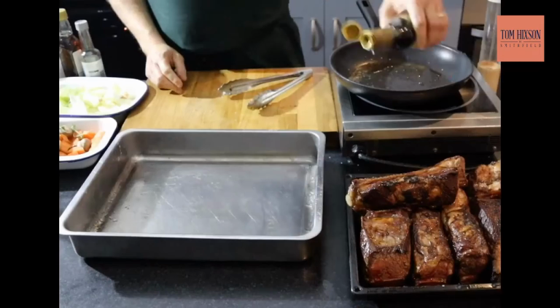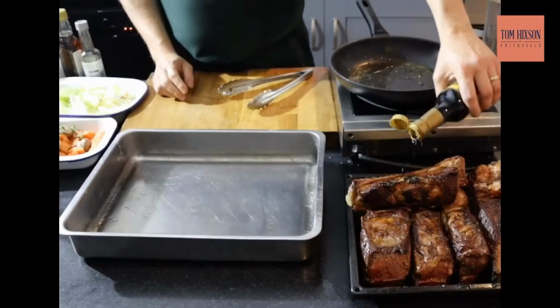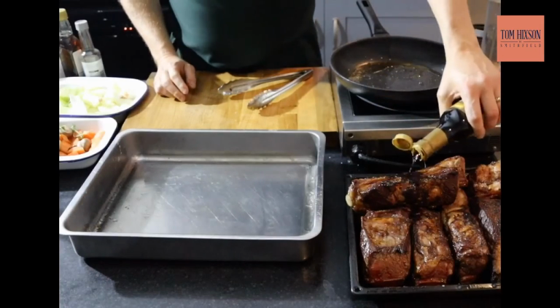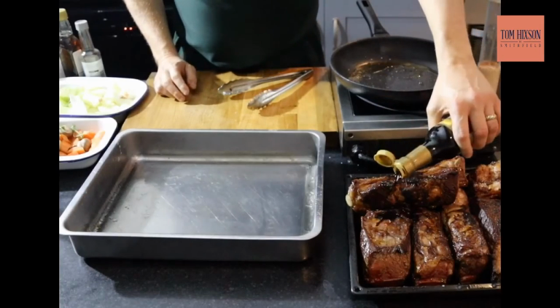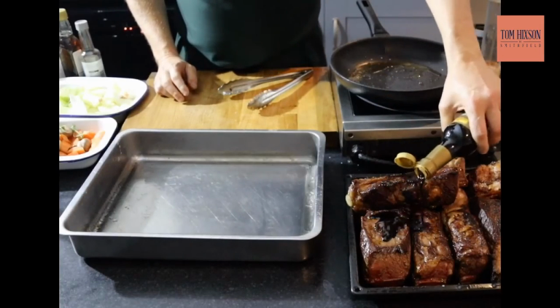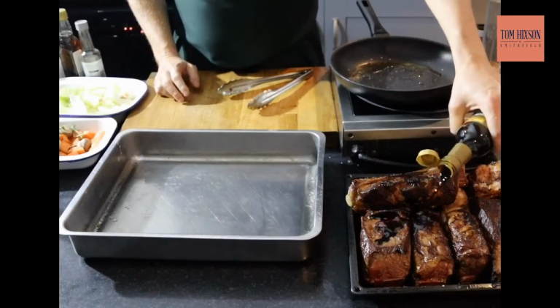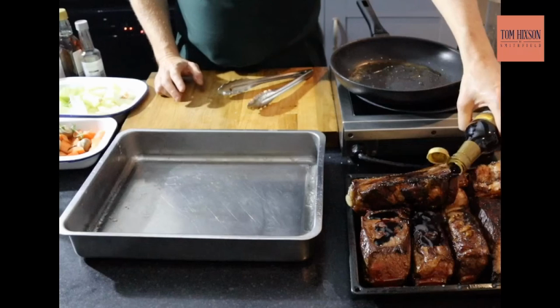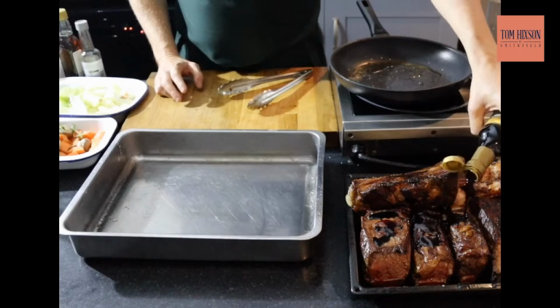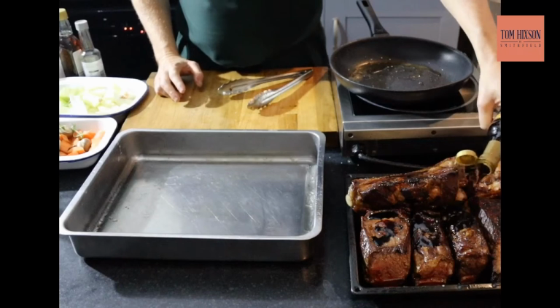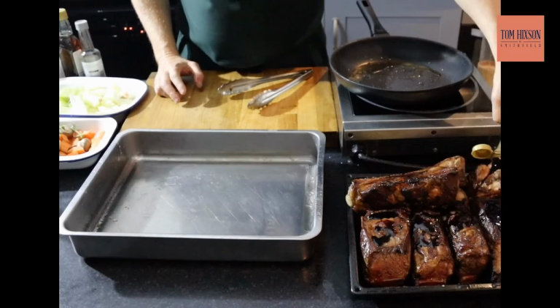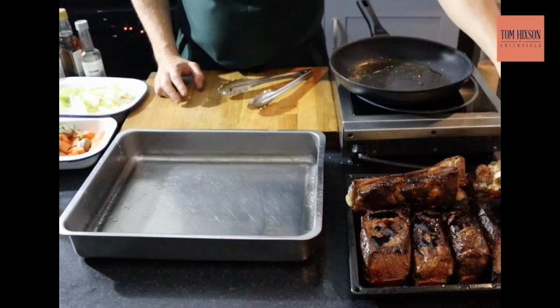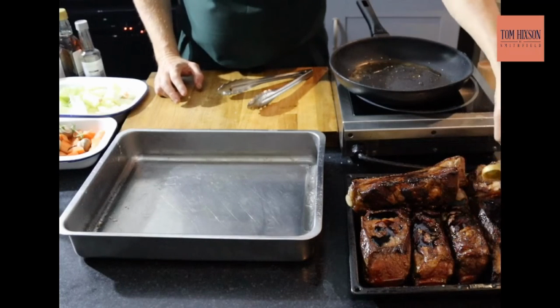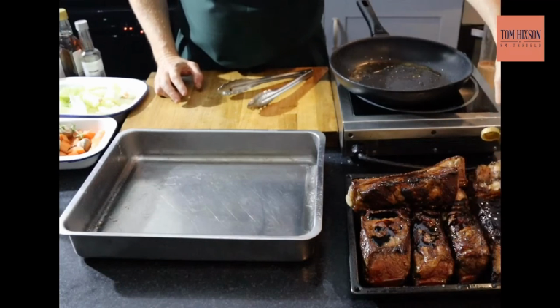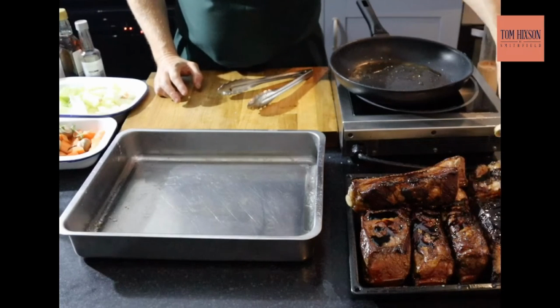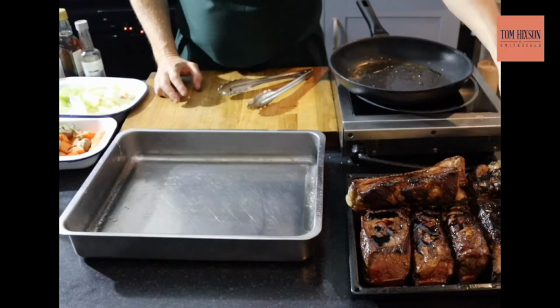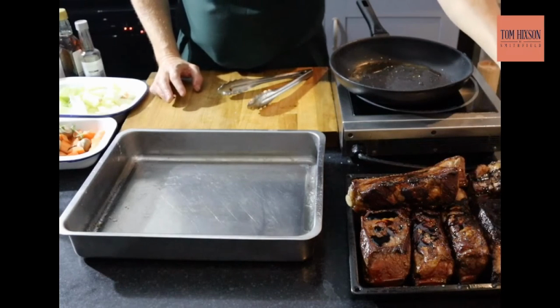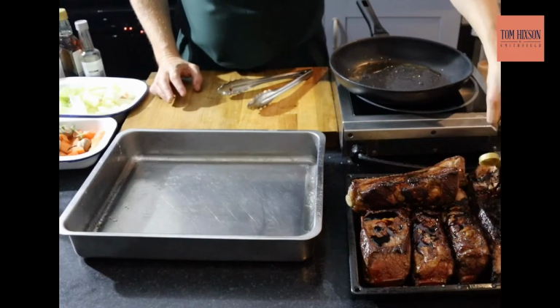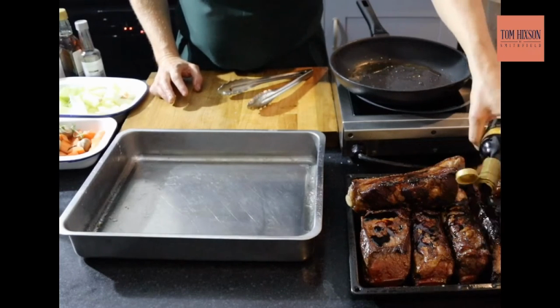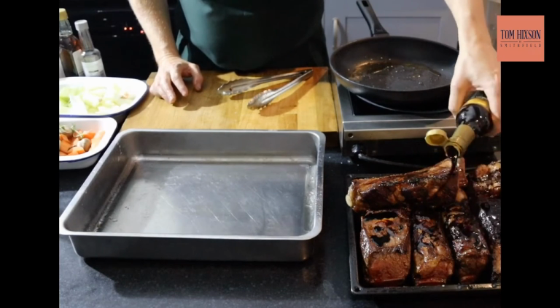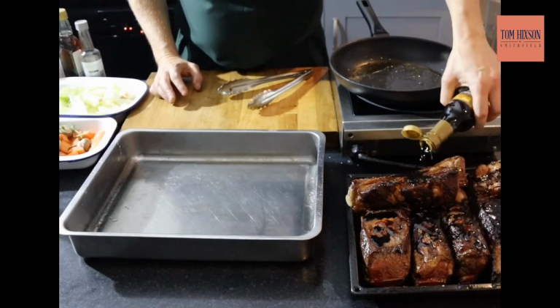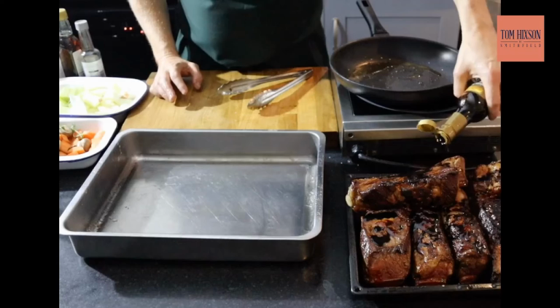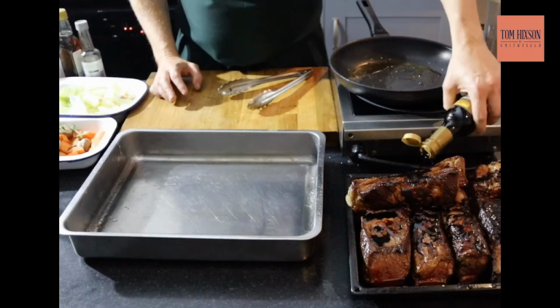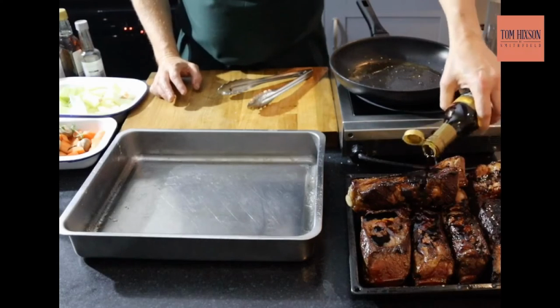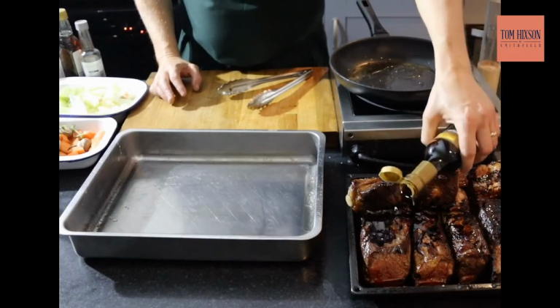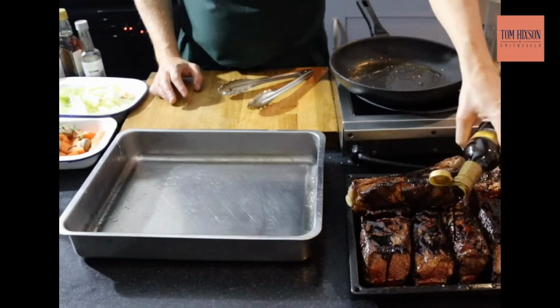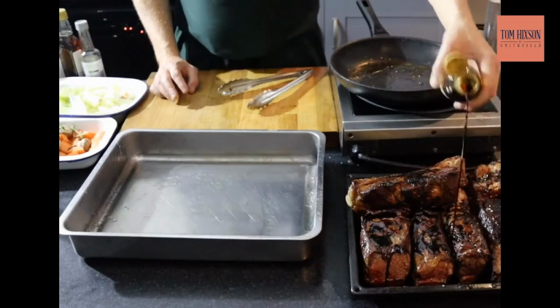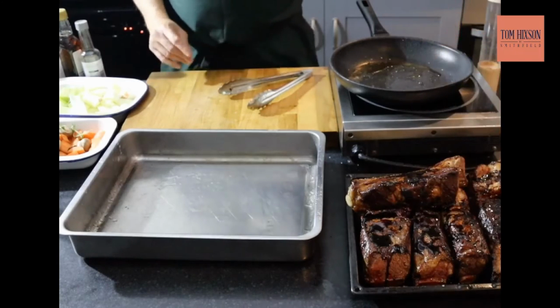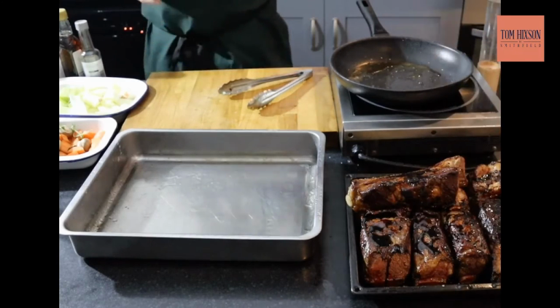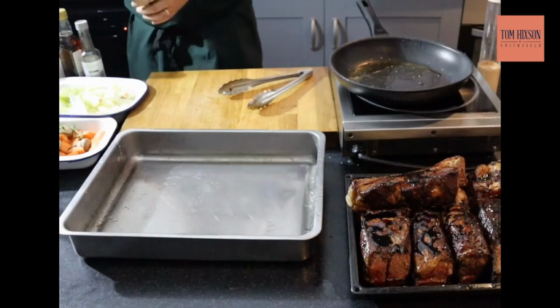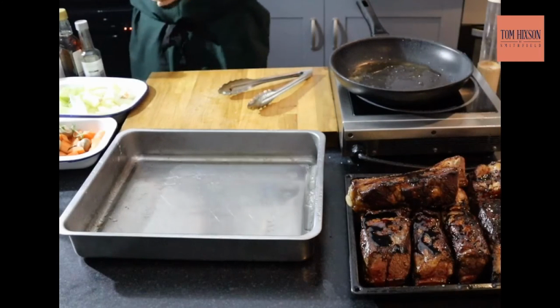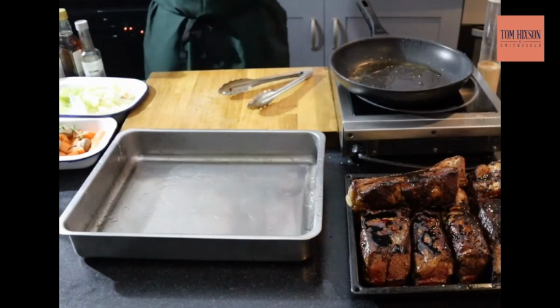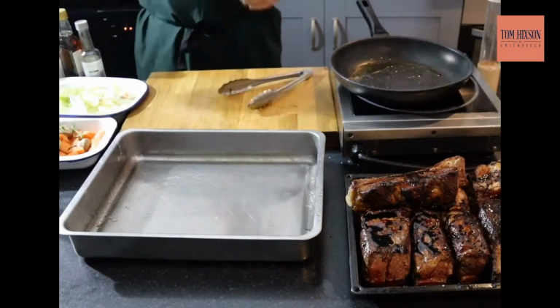Now as you can see they're all really well sealed off. What I'm going to do is season them with soy sauce — give them a good soak in soy sauce and let that marinate down. I've not added salt and pepper.